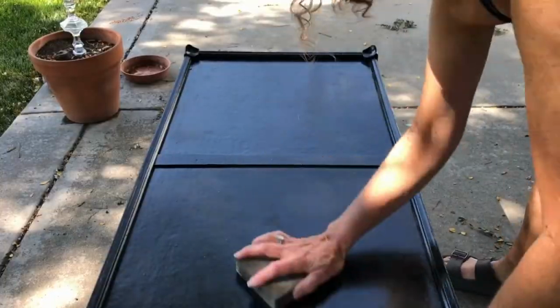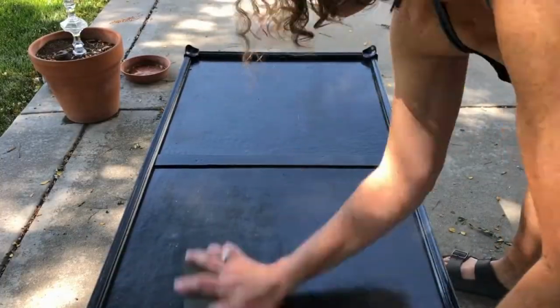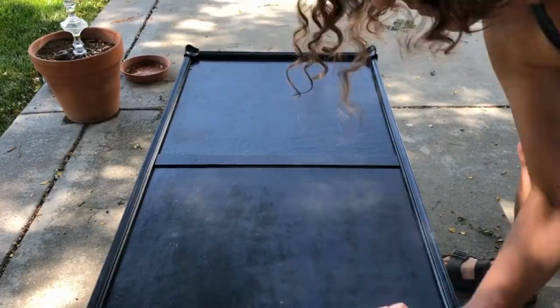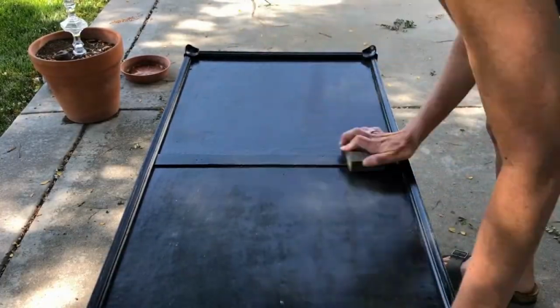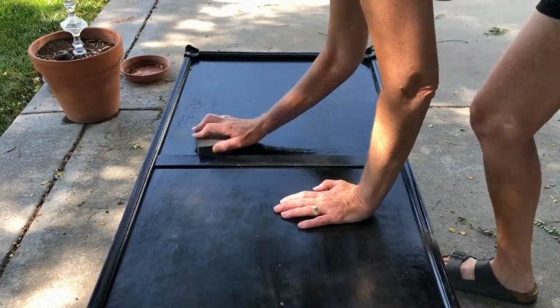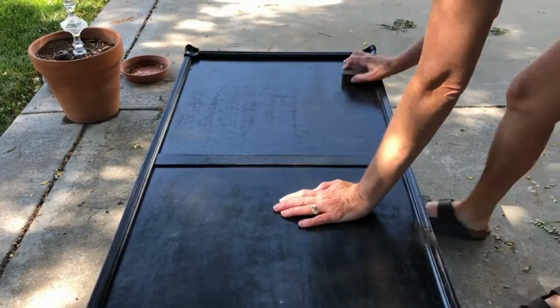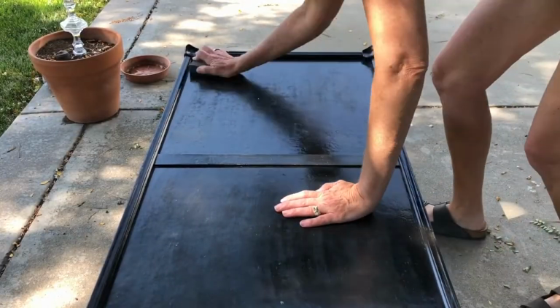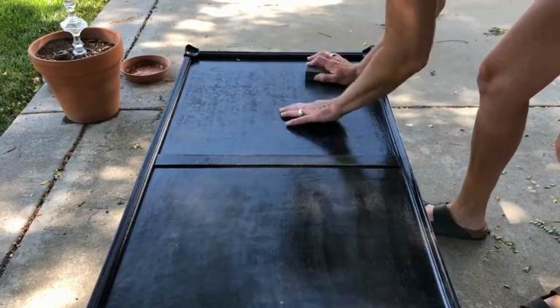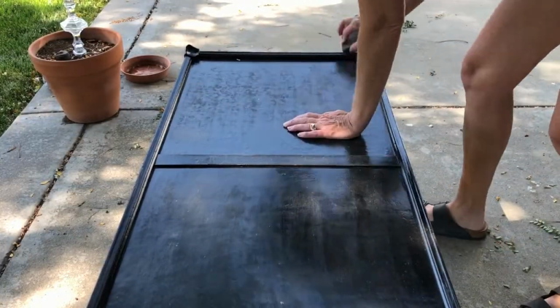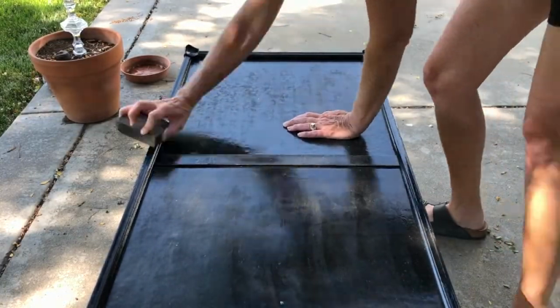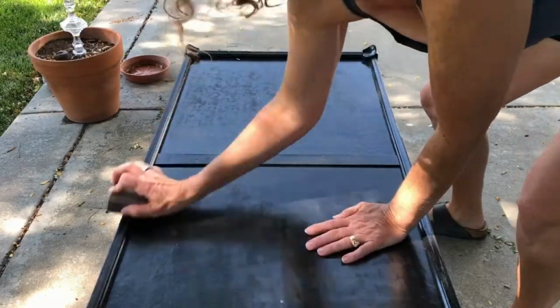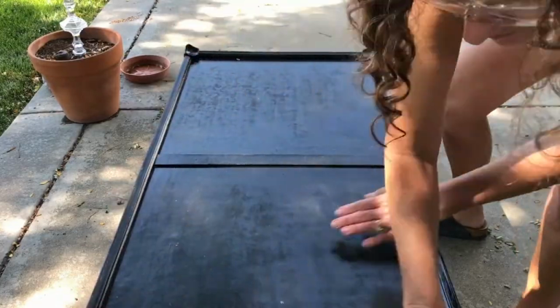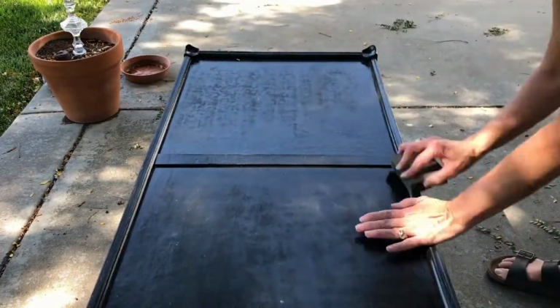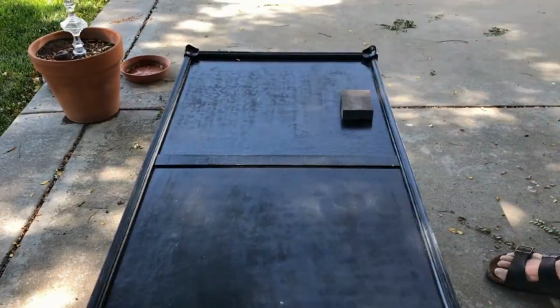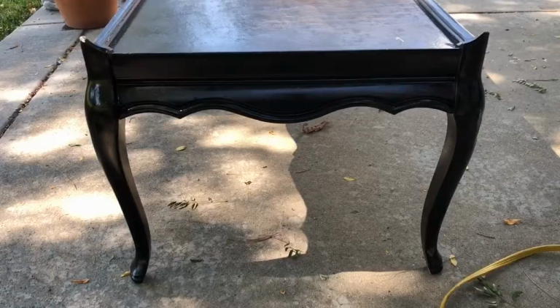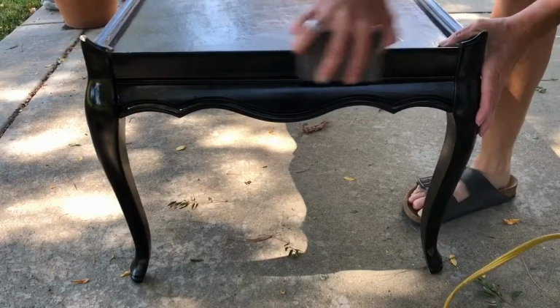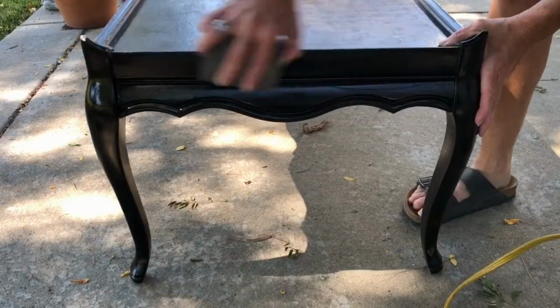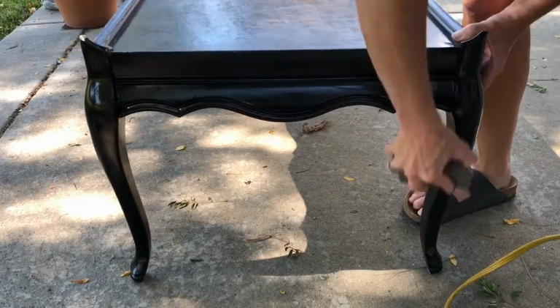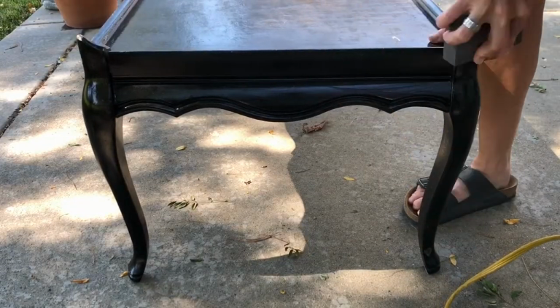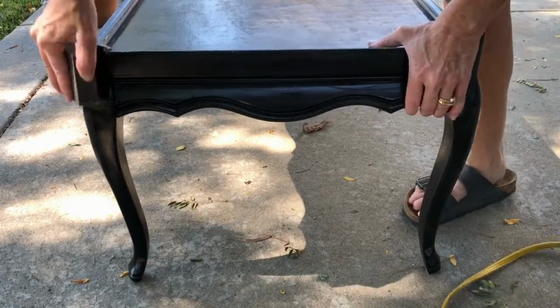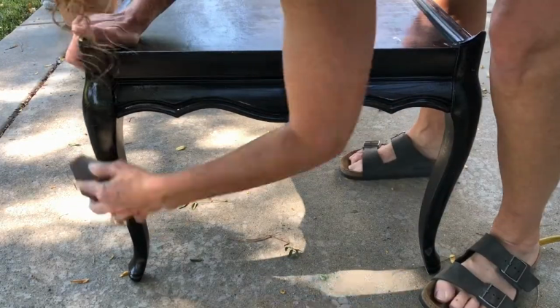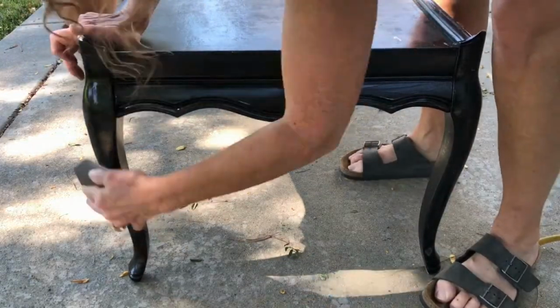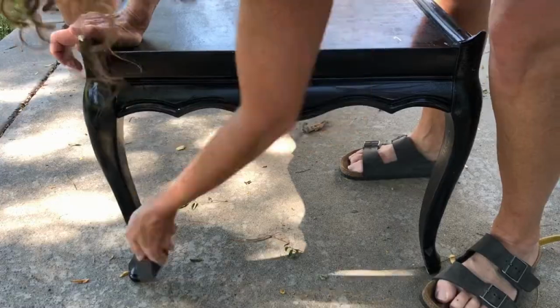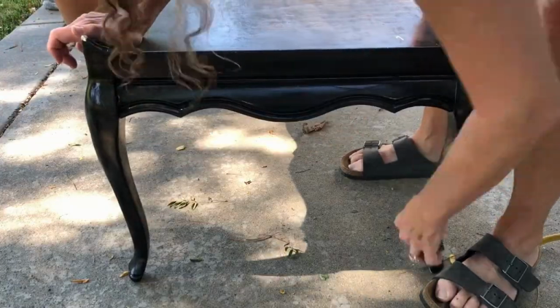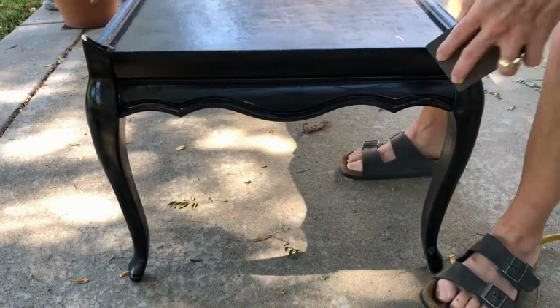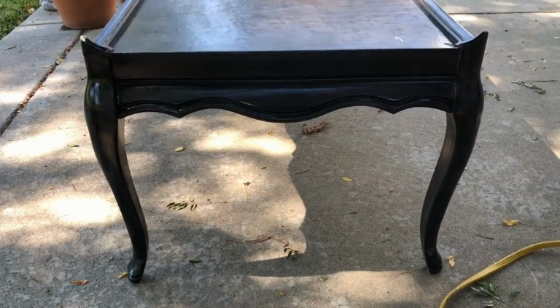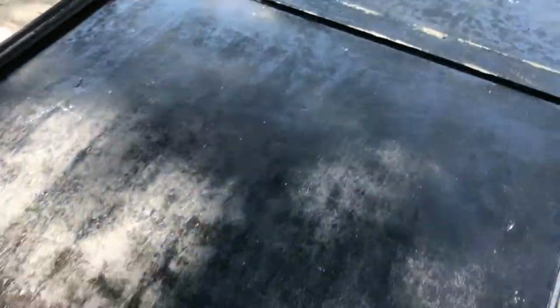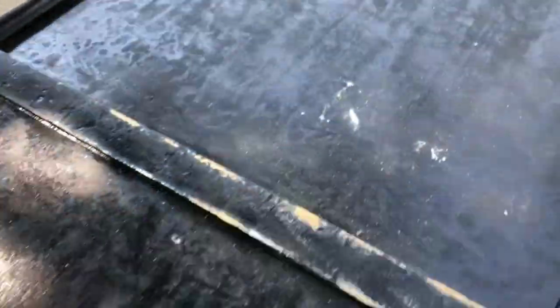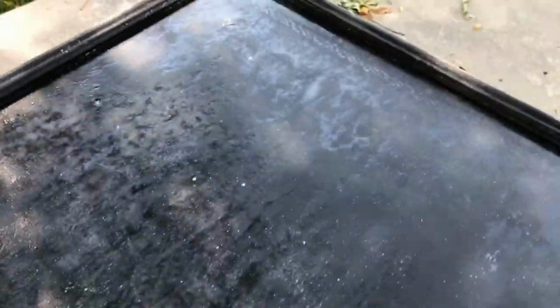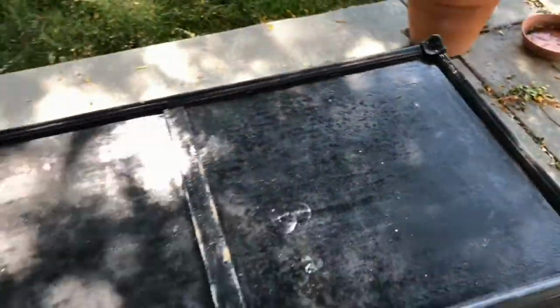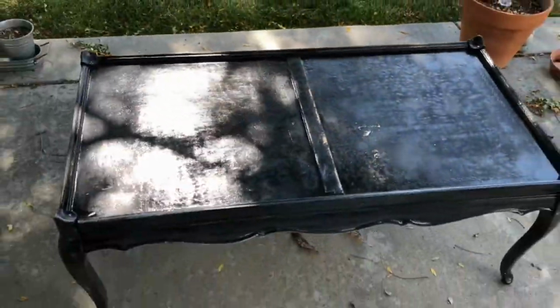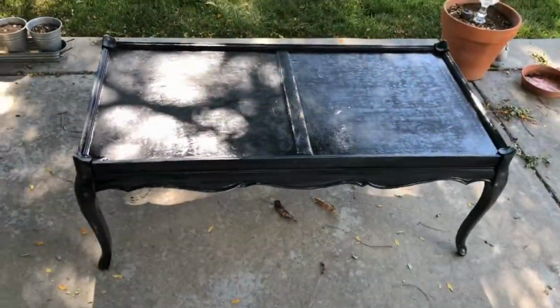I wasn't sure what this coffee table was made out of so I took a sanding block and I lightly sanded the table. This would stop me from accidentally sanding through something that might not be wood. Scuffing the surface can help the paint stick better.